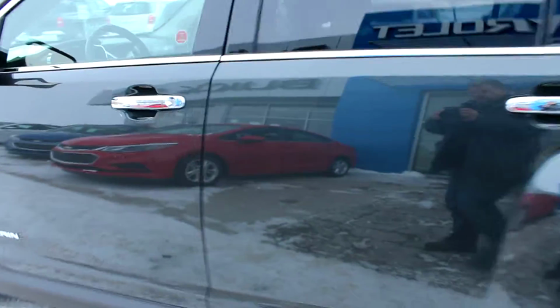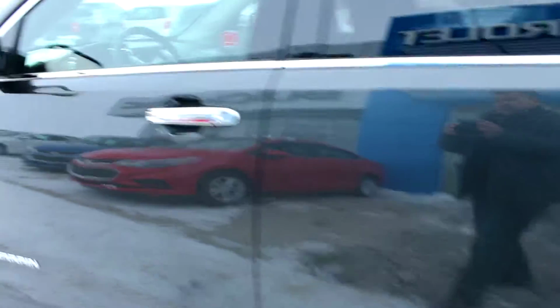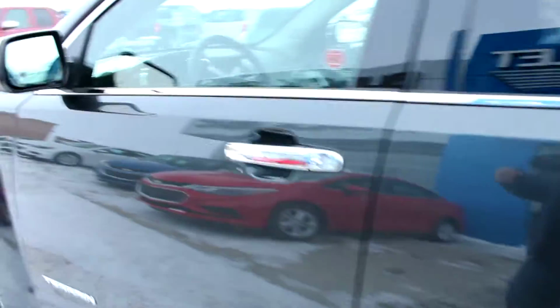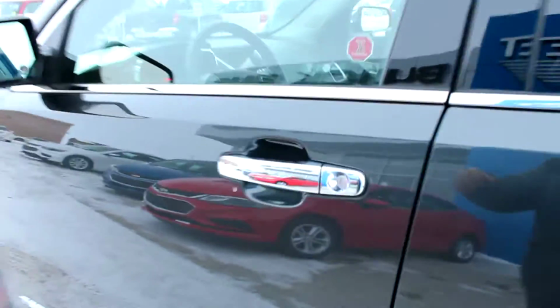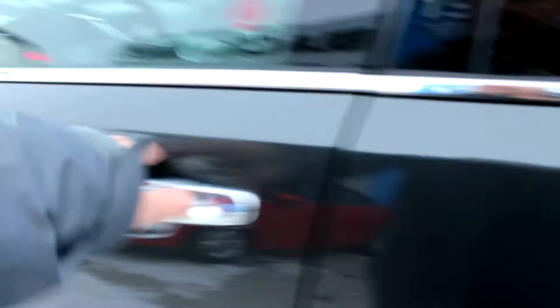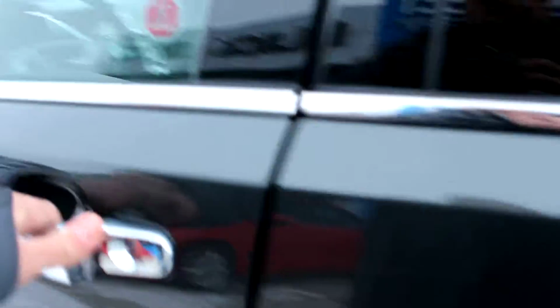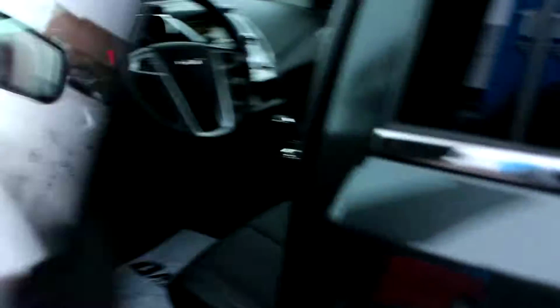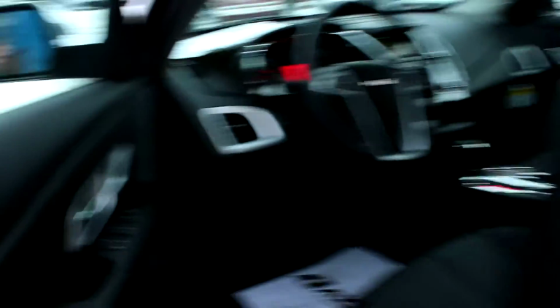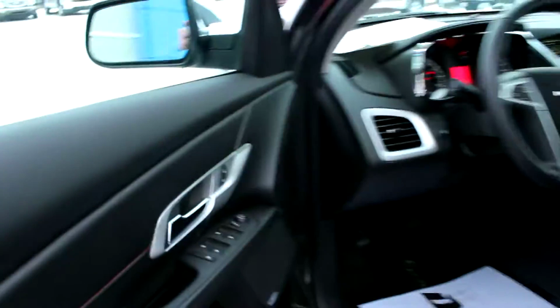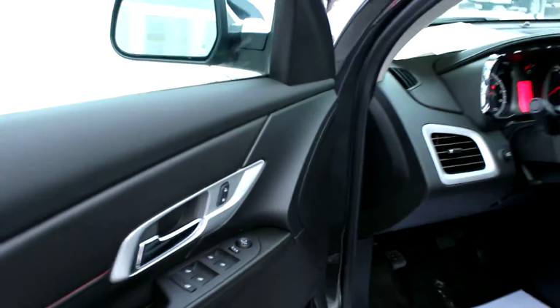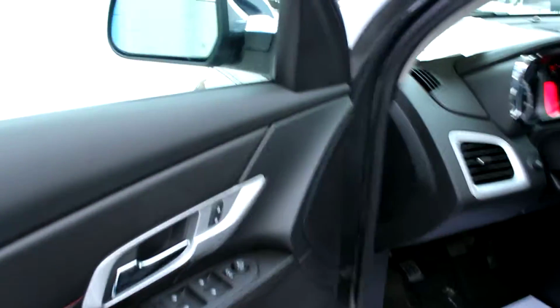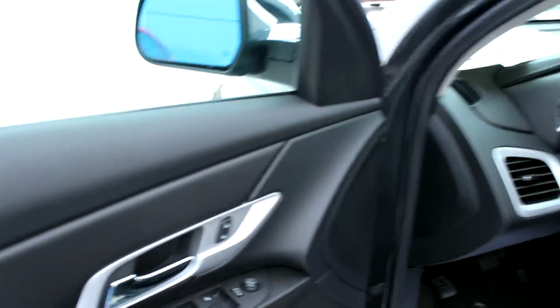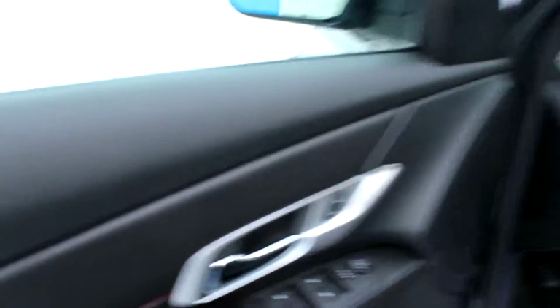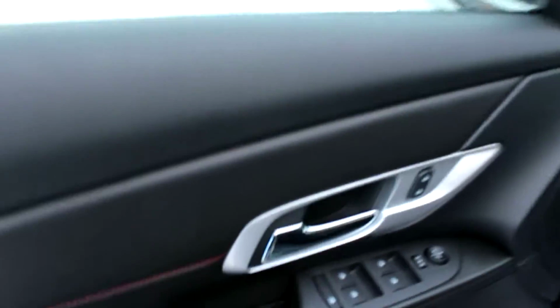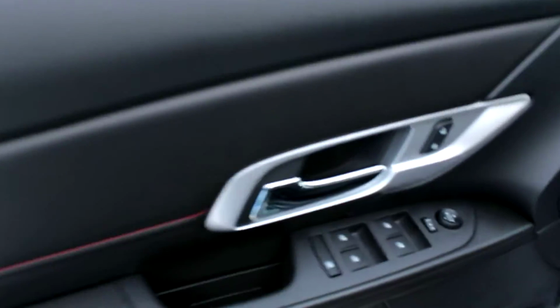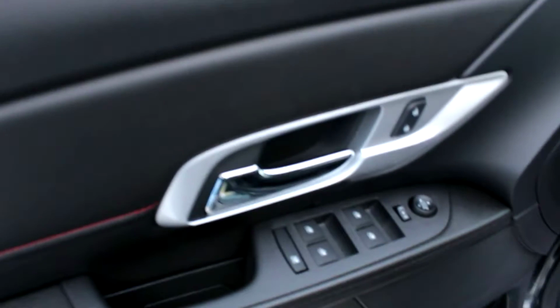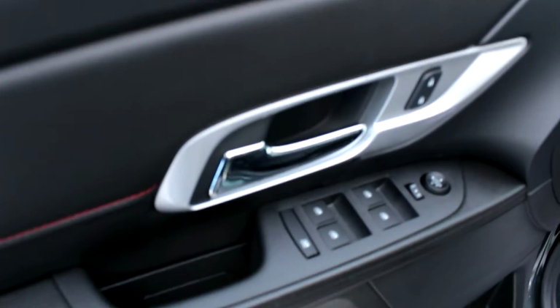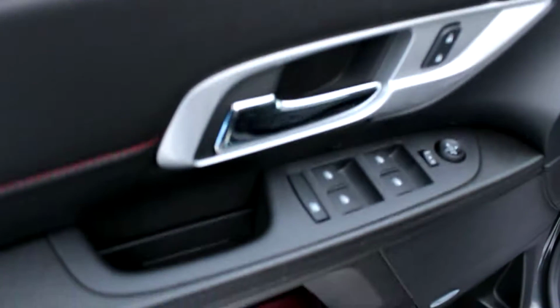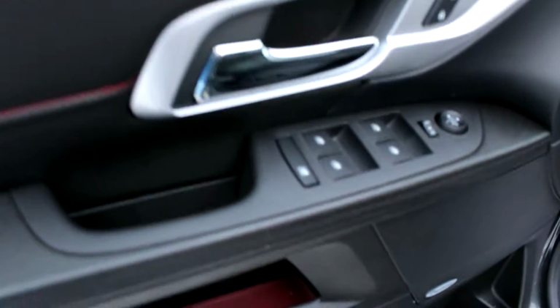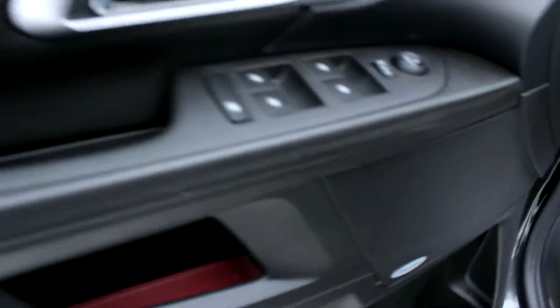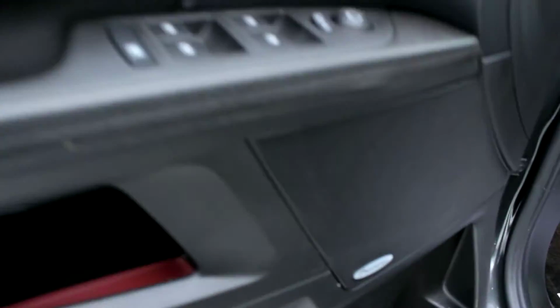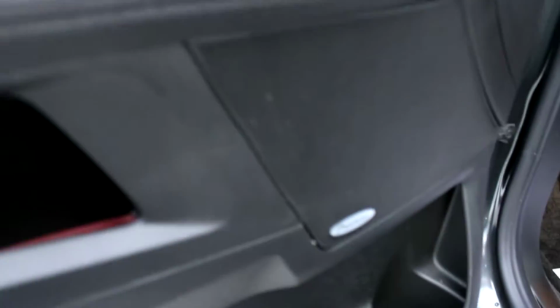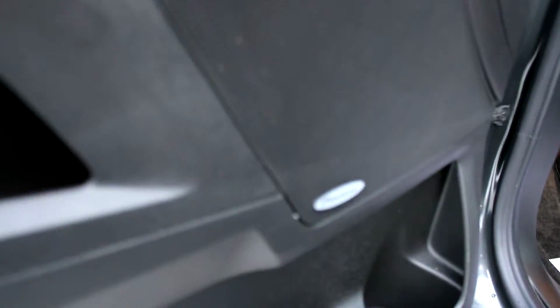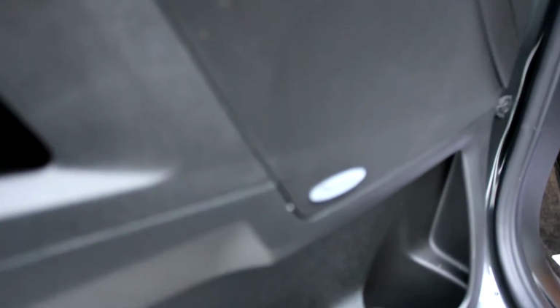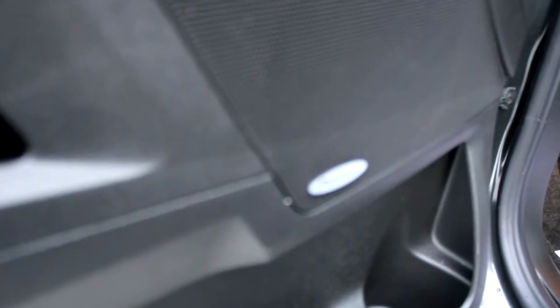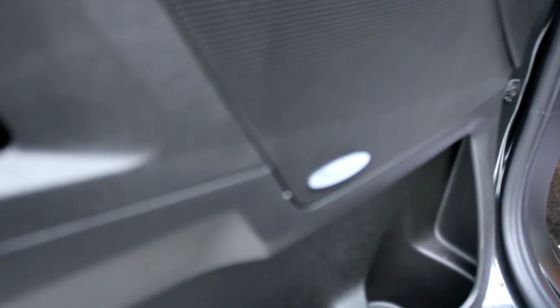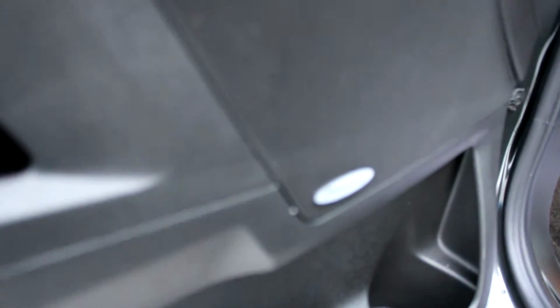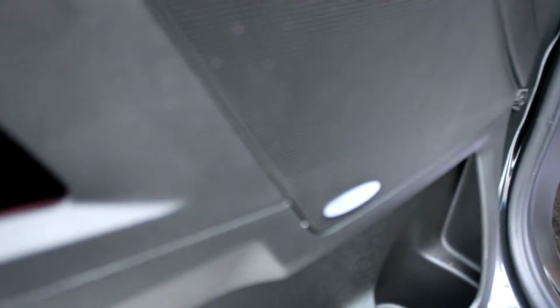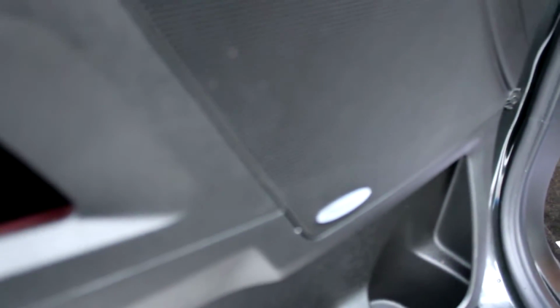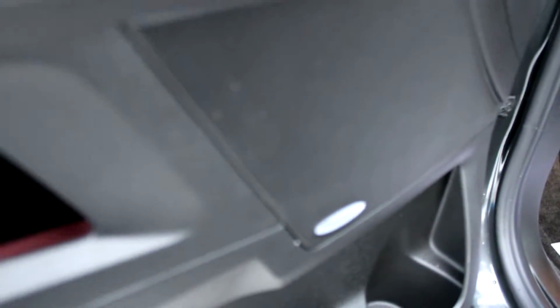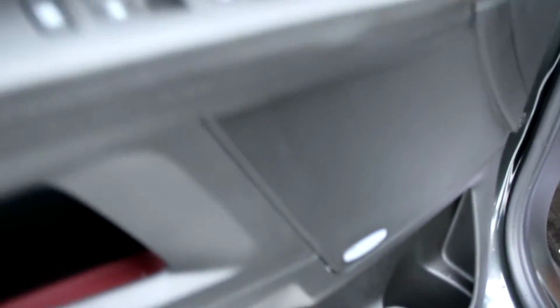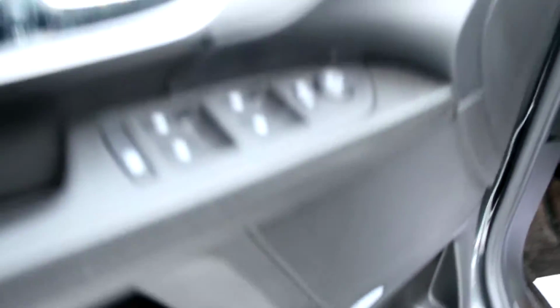Let's take a look inside. Standards include power windows and door locks. This one has the upgraded Pioneer sound system that also has a subwoofer in the trunk.